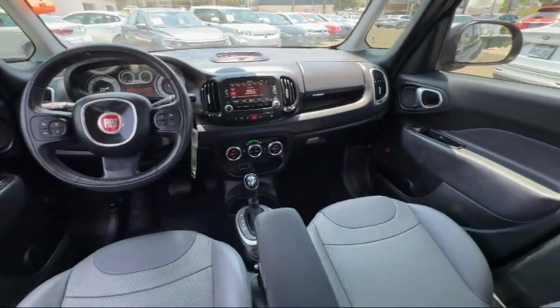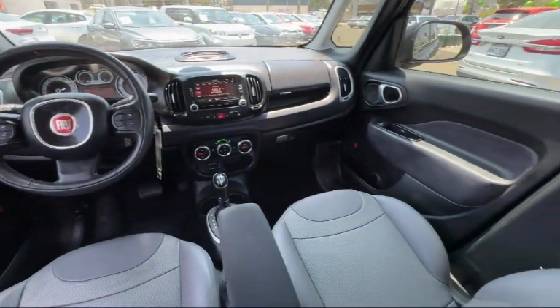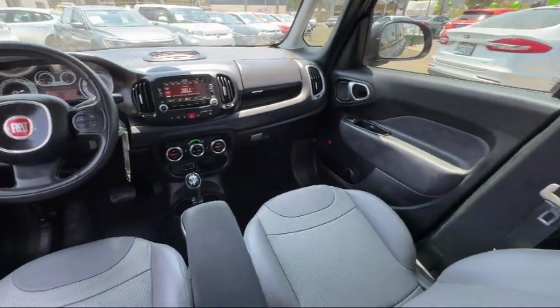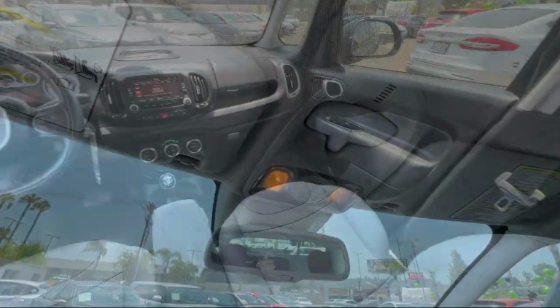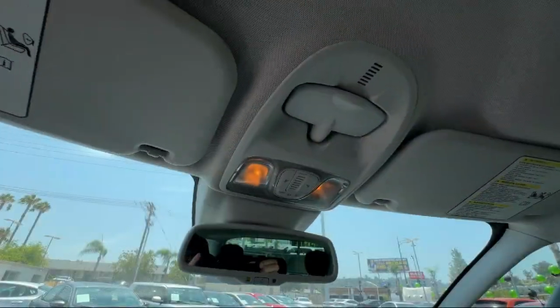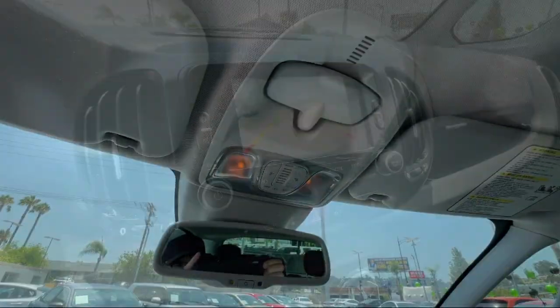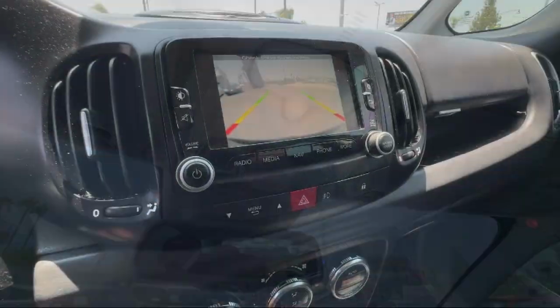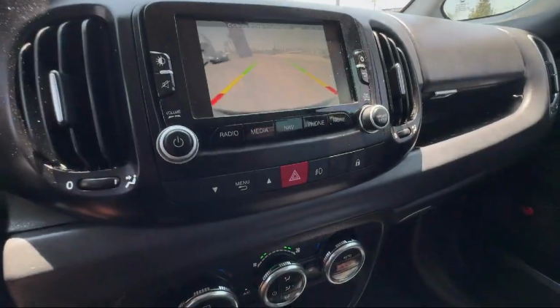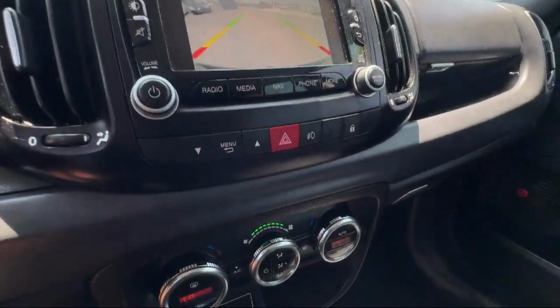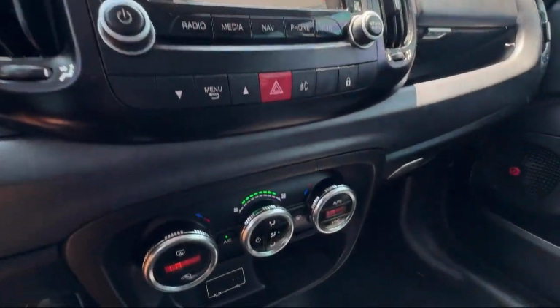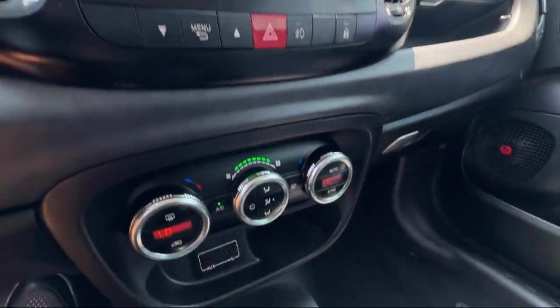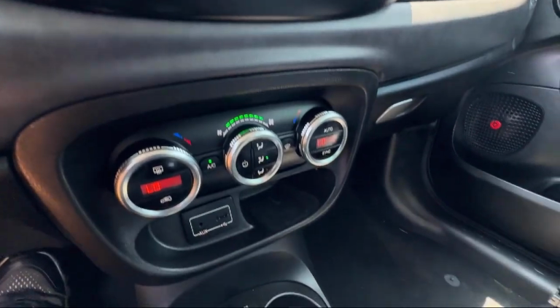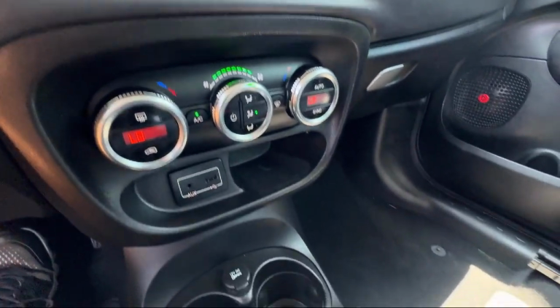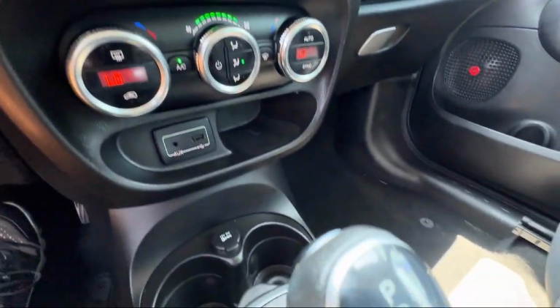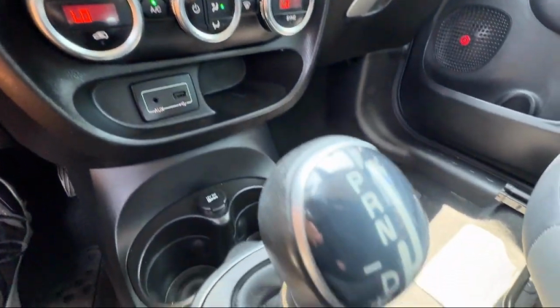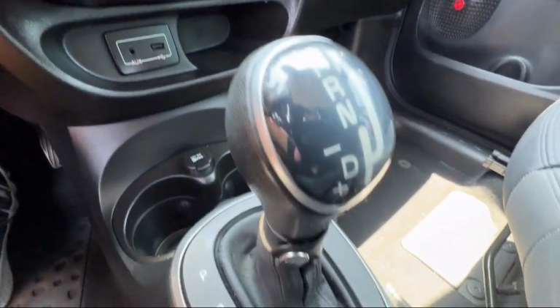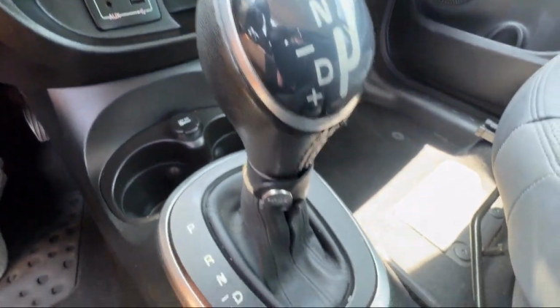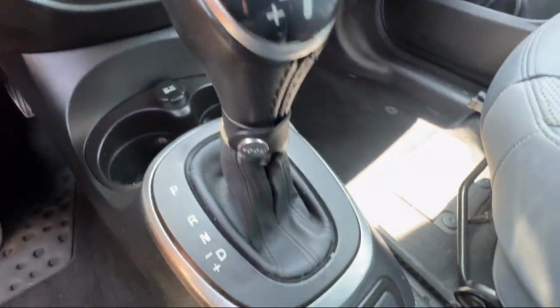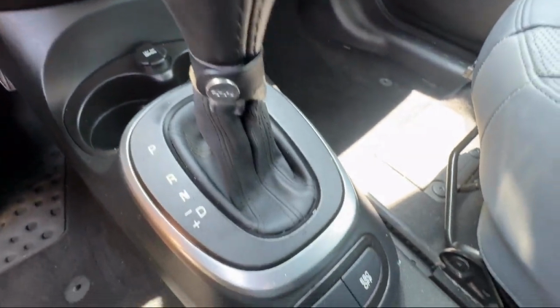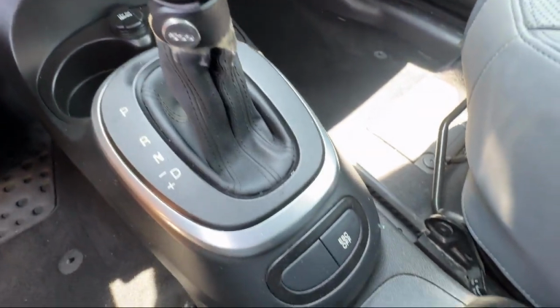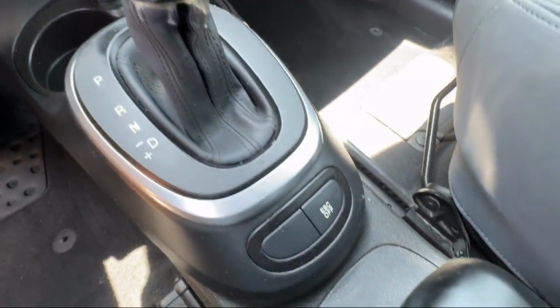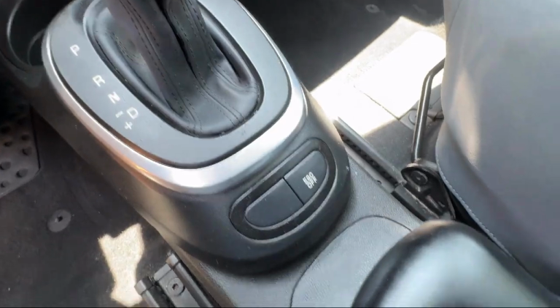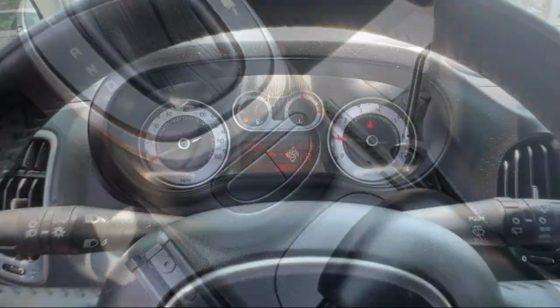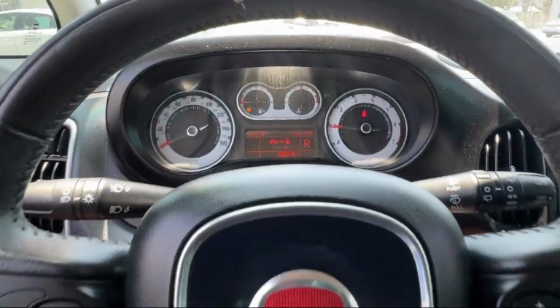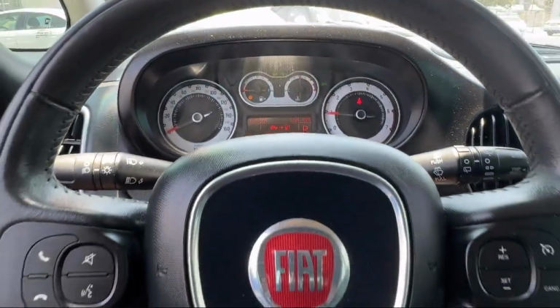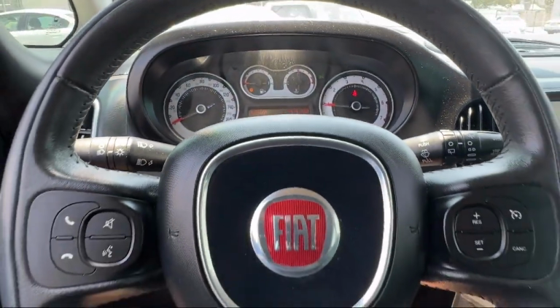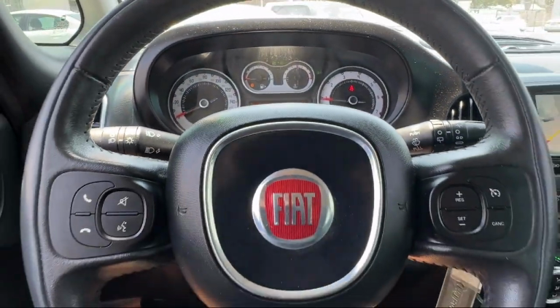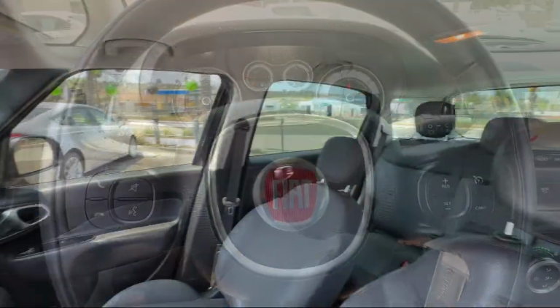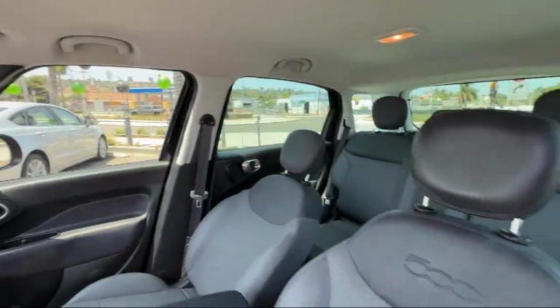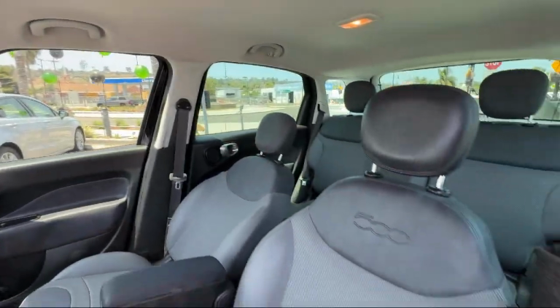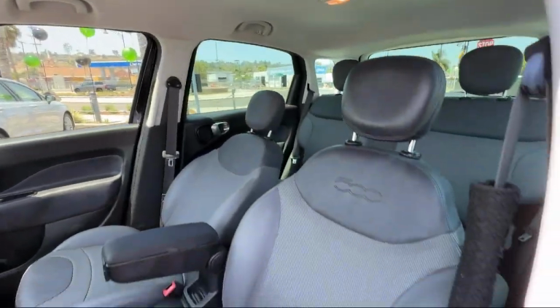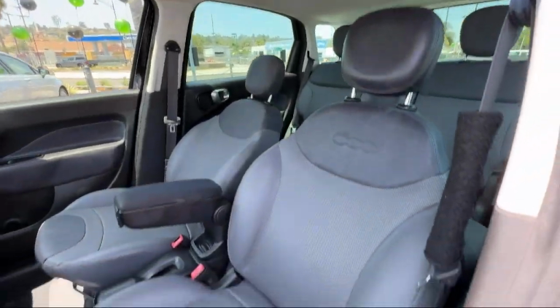ParkView Rear Backup Camera, Sirius XM Satellite Radio, Keyless Entry, Alloy Wheels, and has less than 70,000 miles on the odometer.